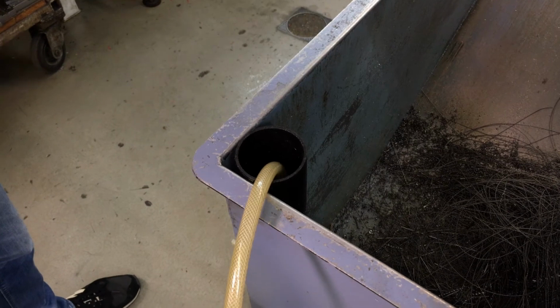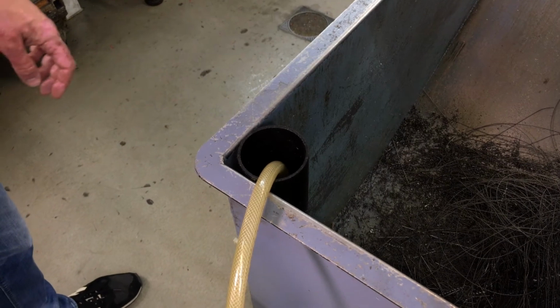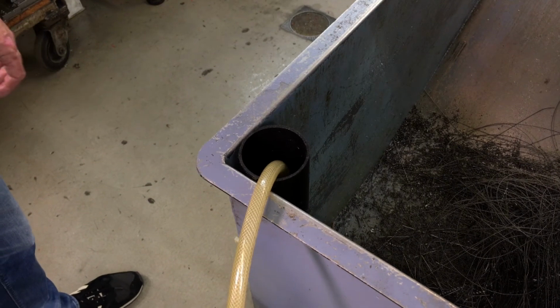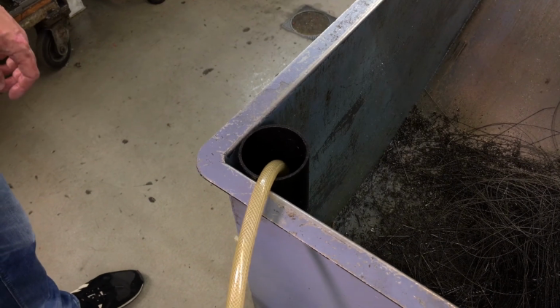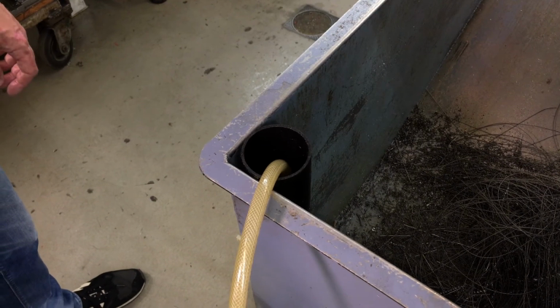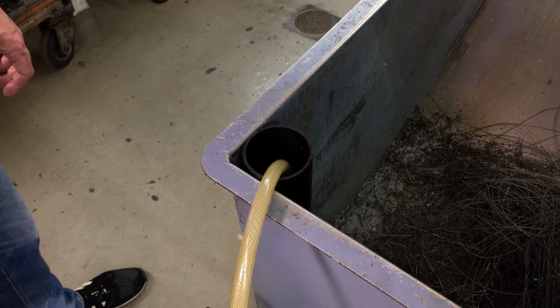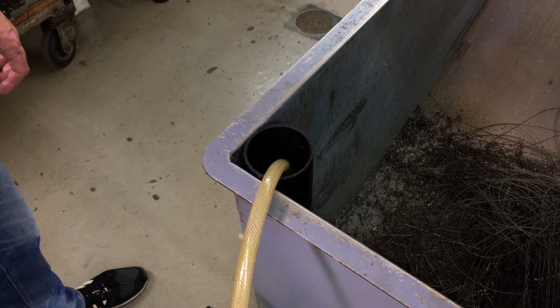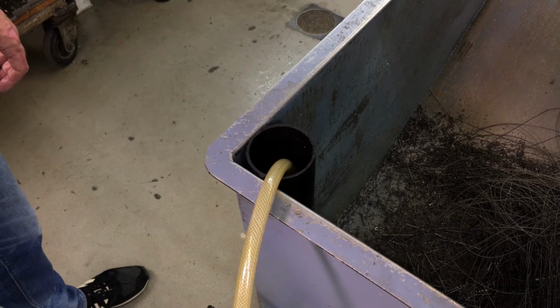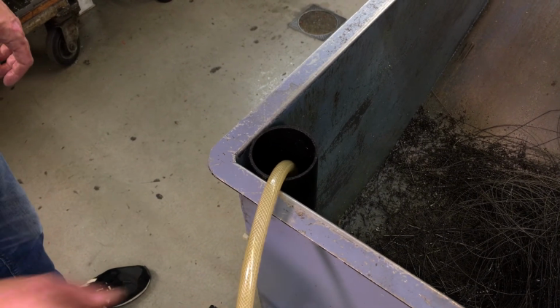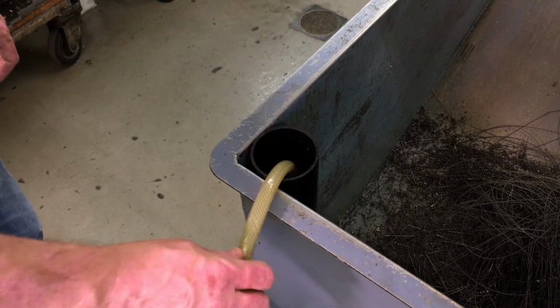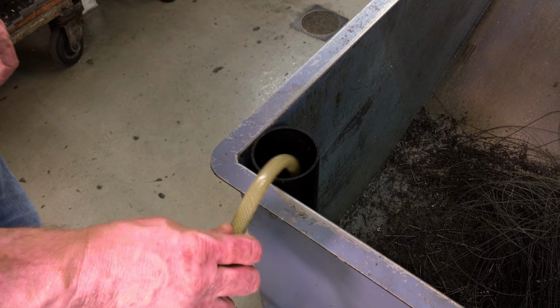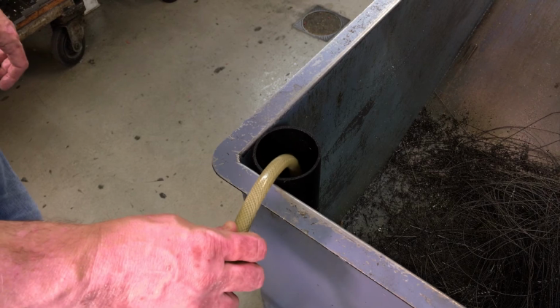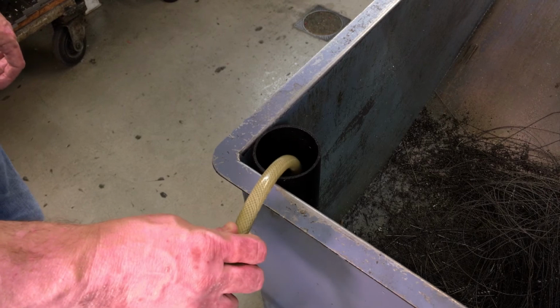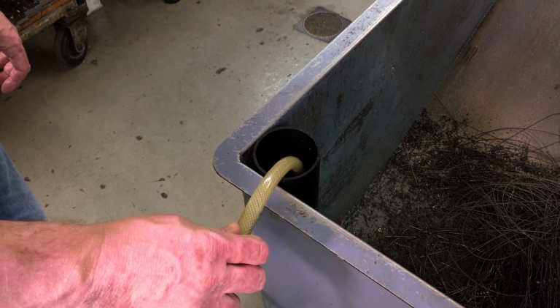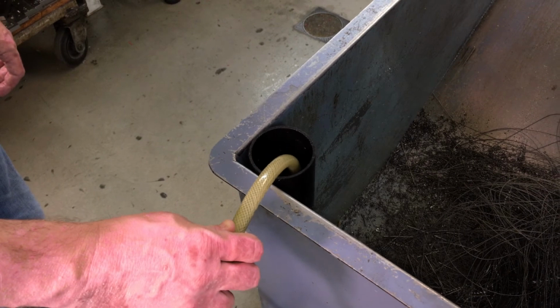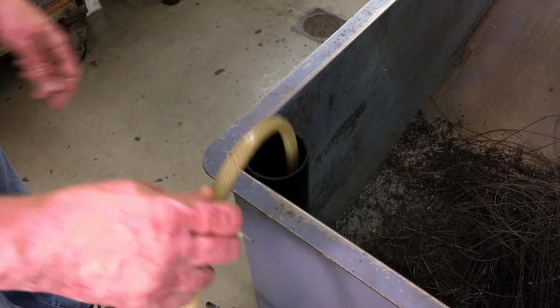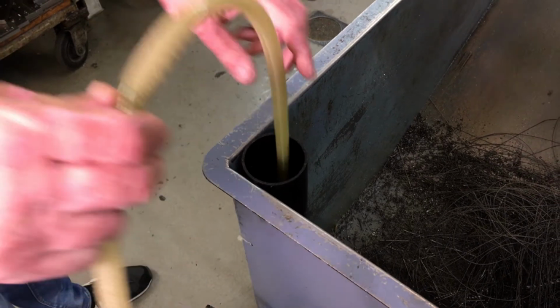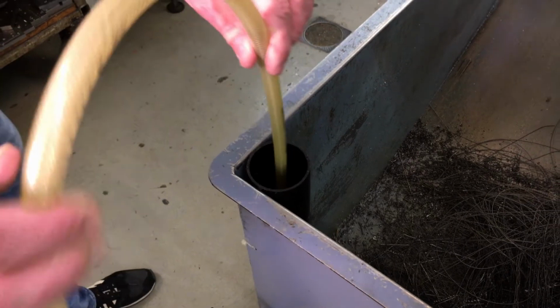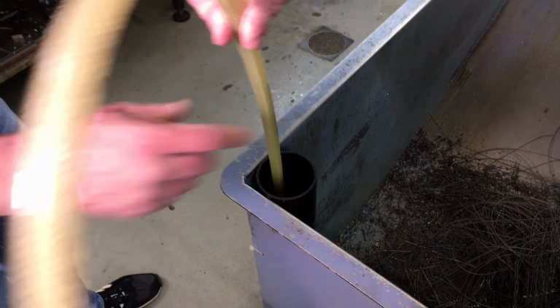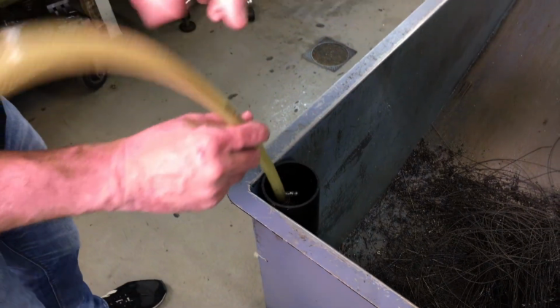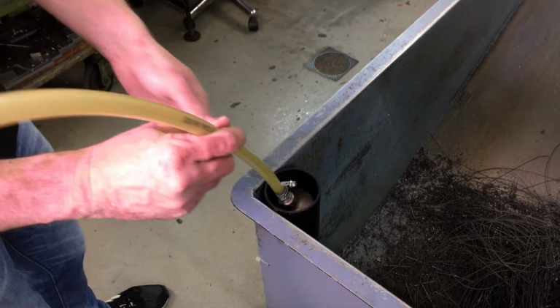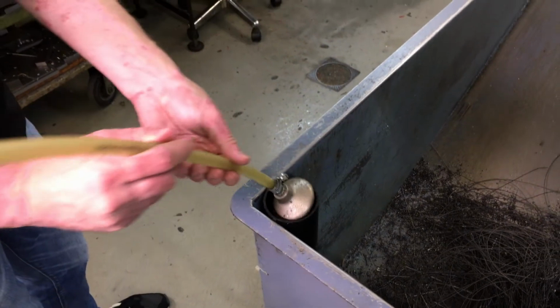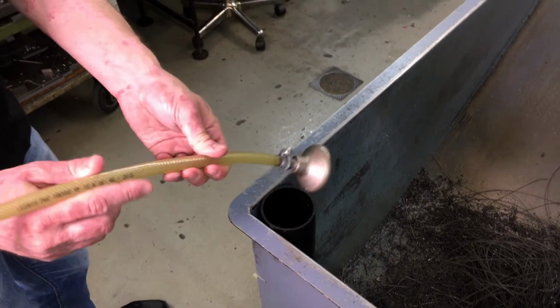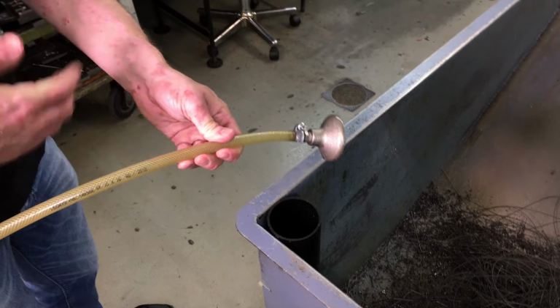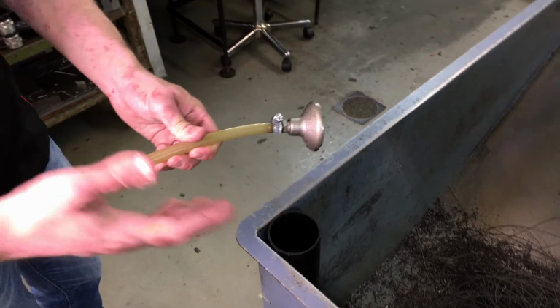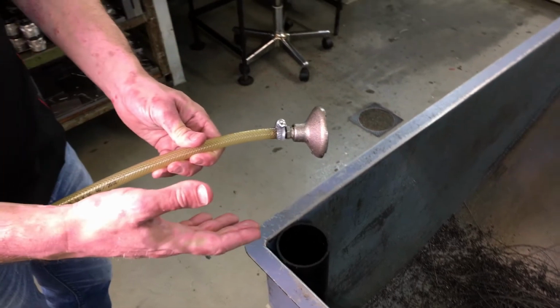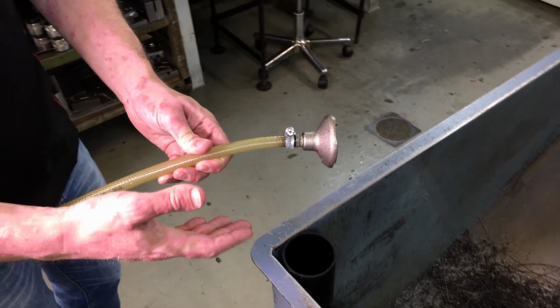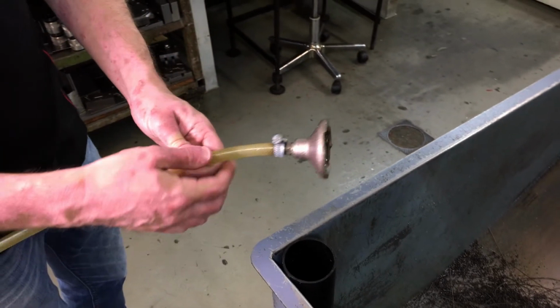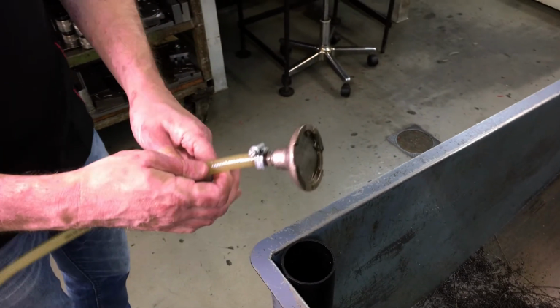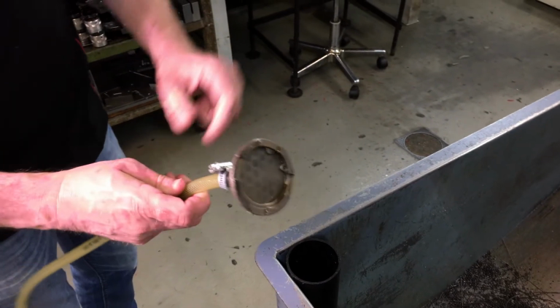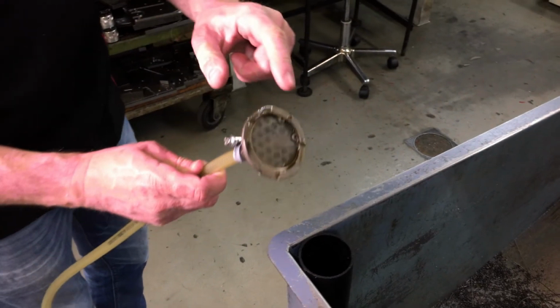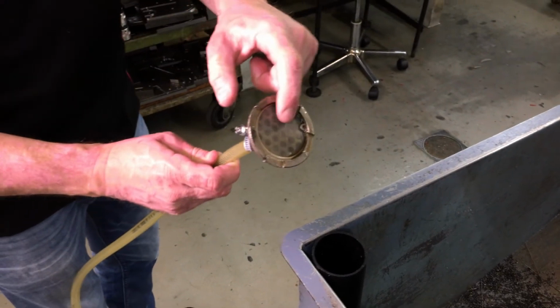Any chip bin can be used. Inside the tube we mount the pipe from the Venturi. This pipe can be withdrawn to empty the chip bin. At the end of the pipe is a filter.